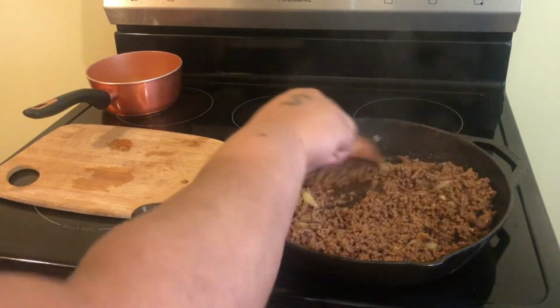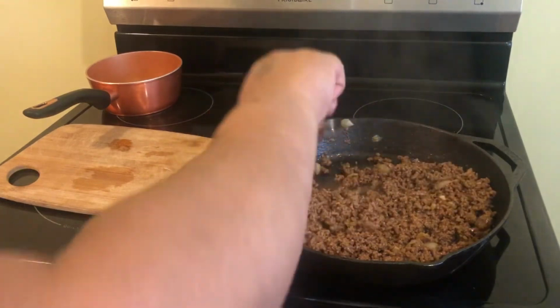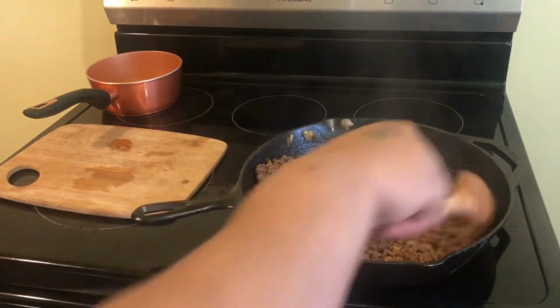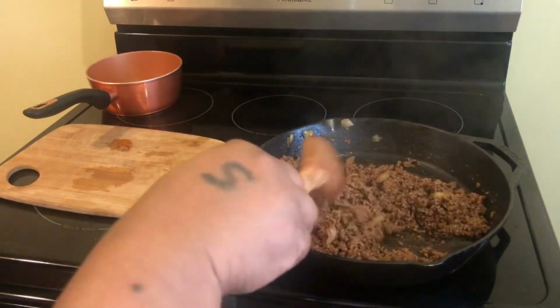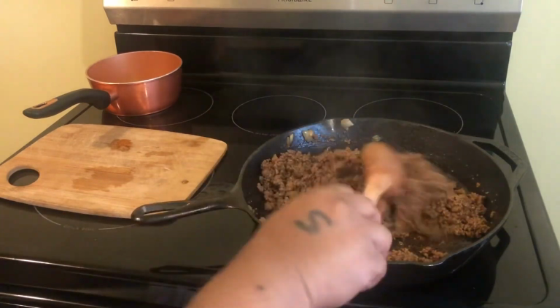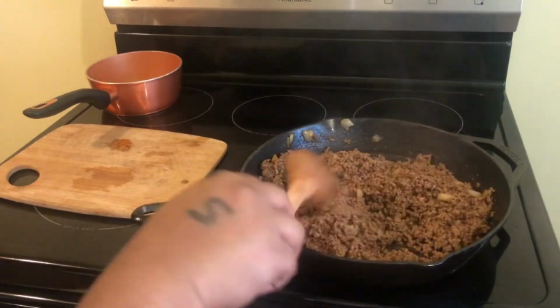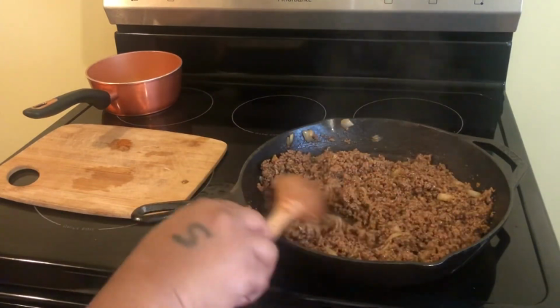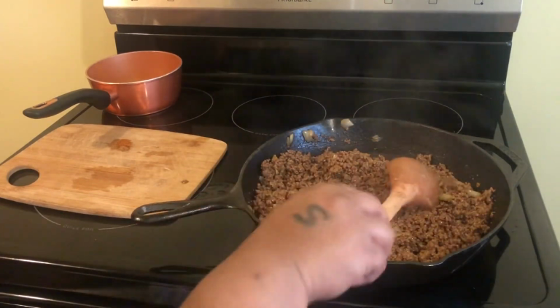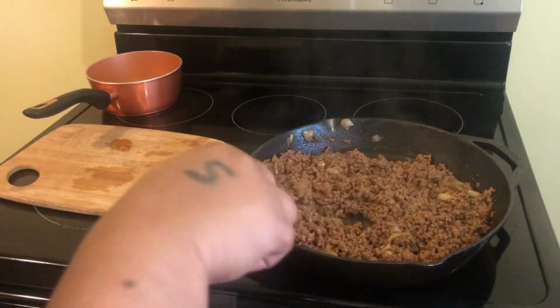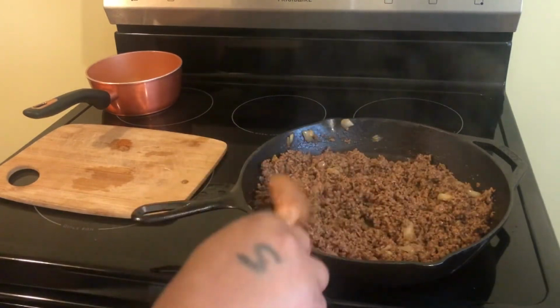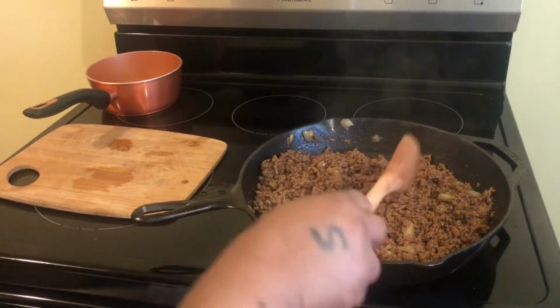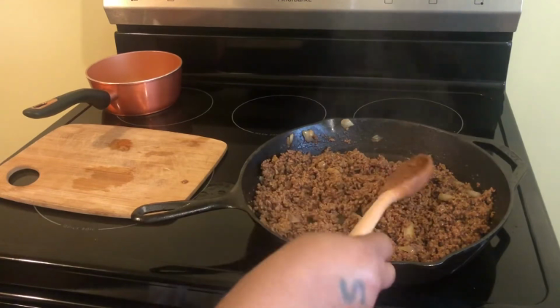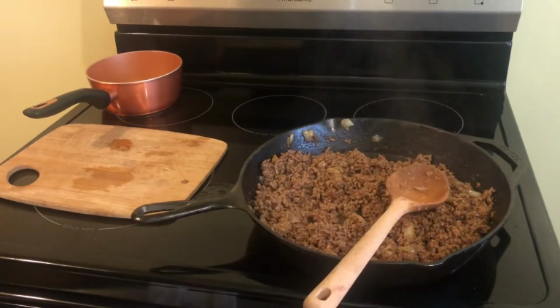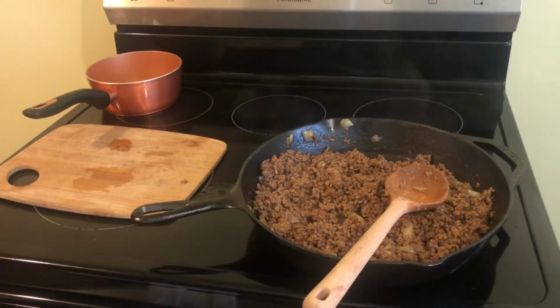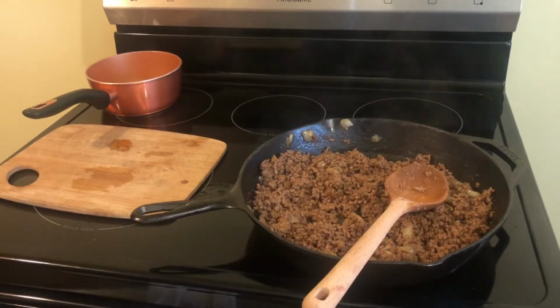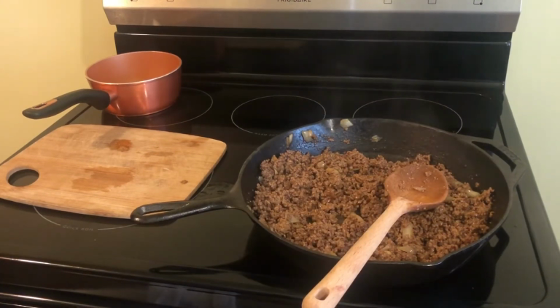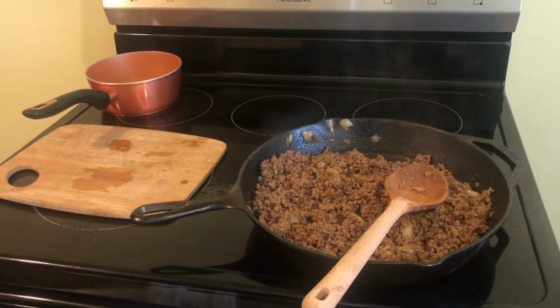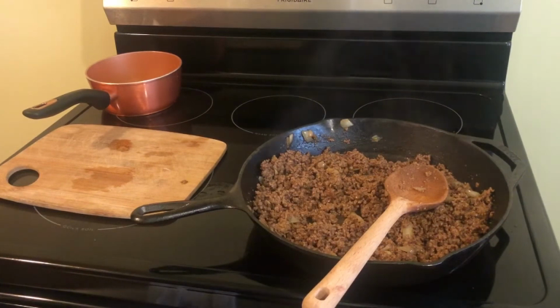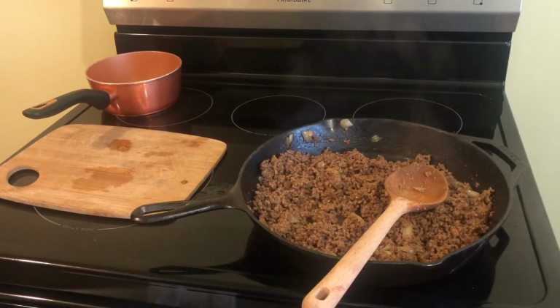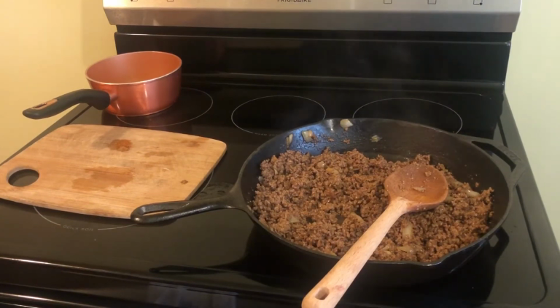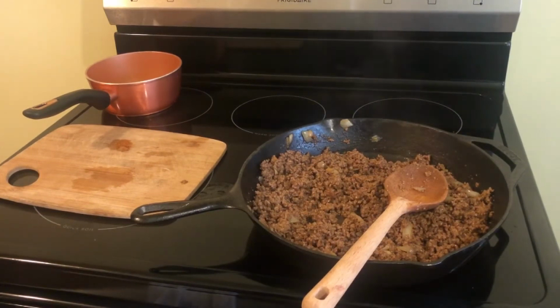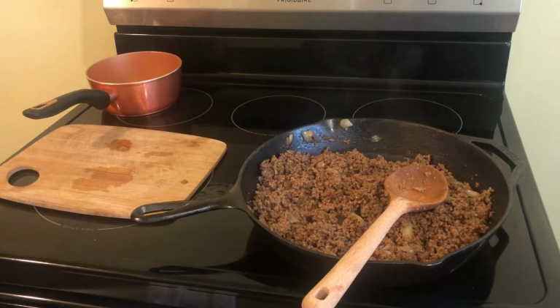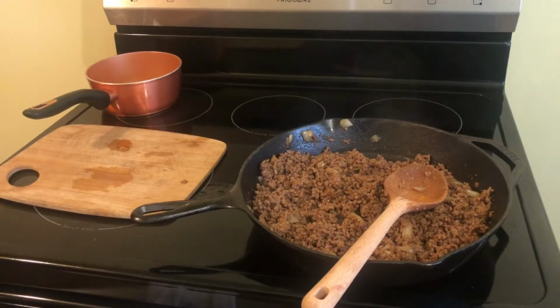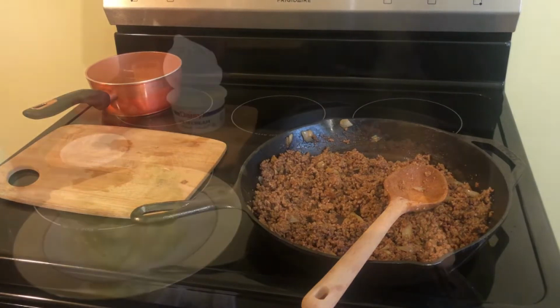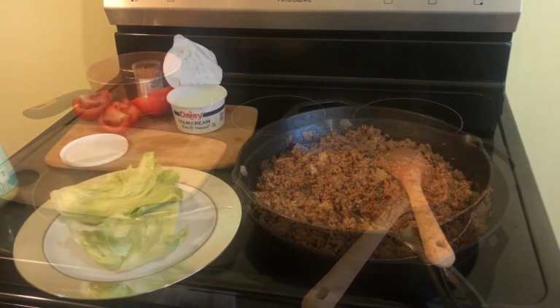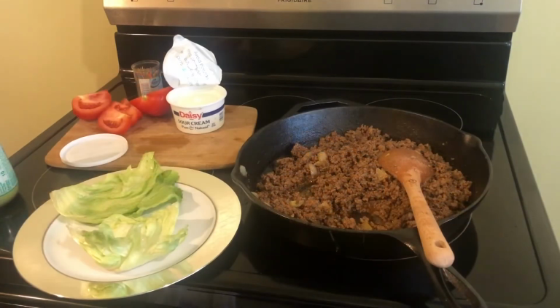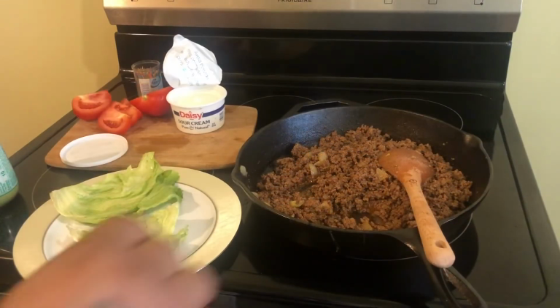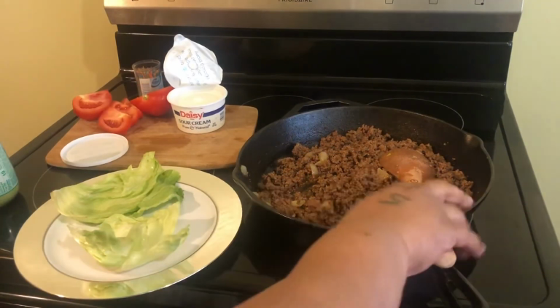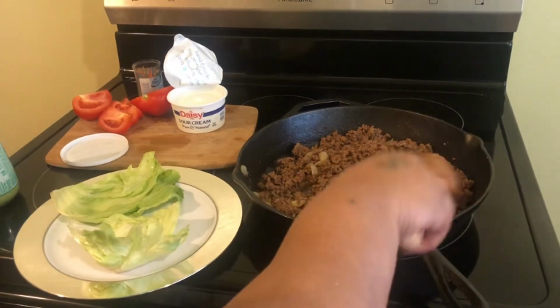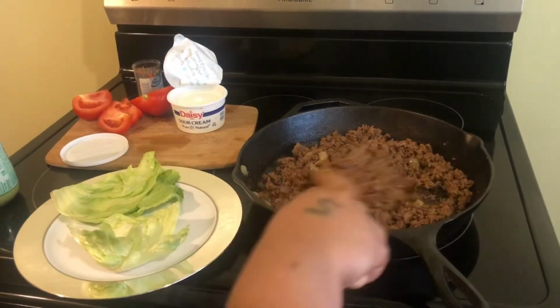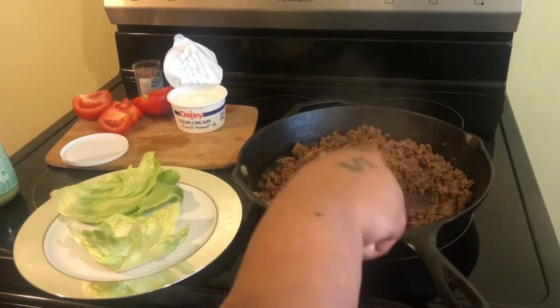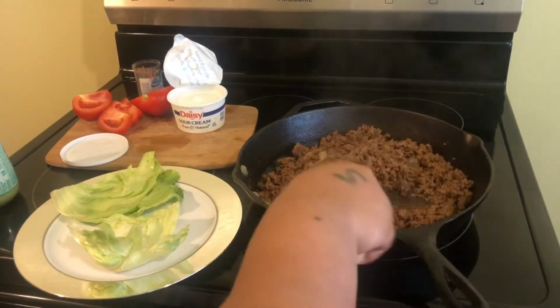See you on another video. Have a wonderful weekend — it is beautiful in the state of Michigan, about 80 degrees today. We are going to get right into putting these wraps together.